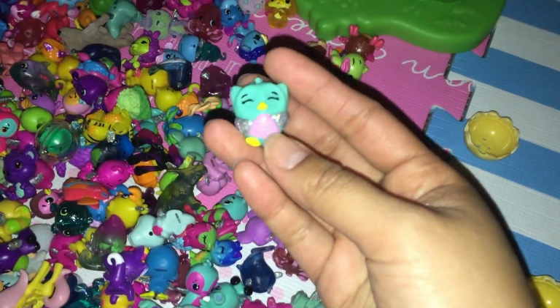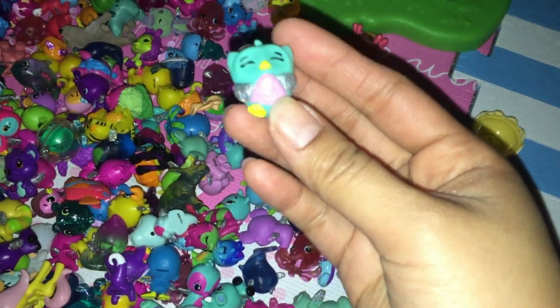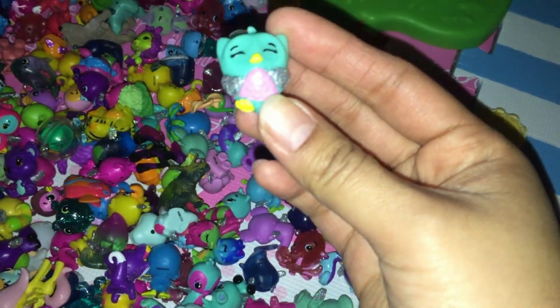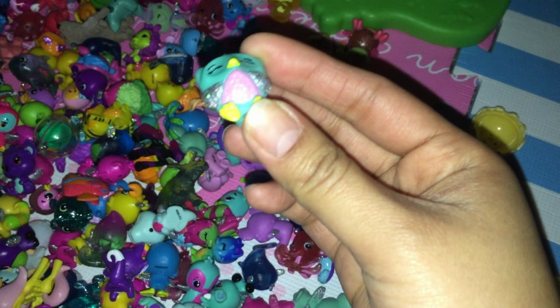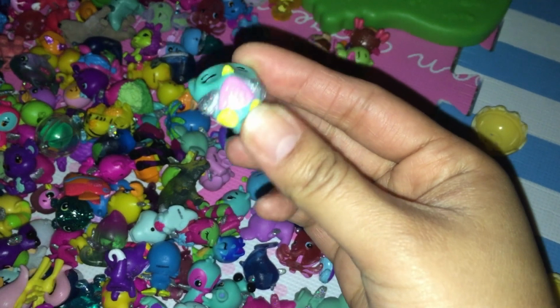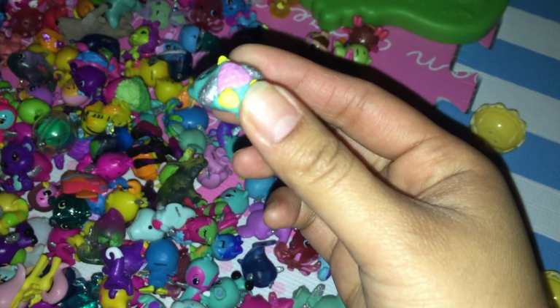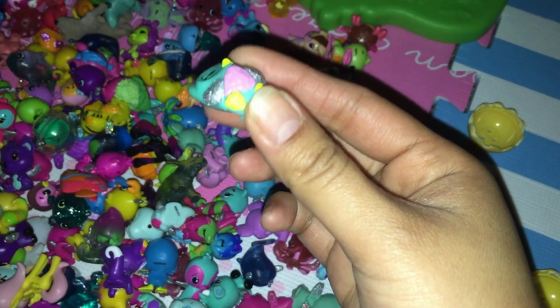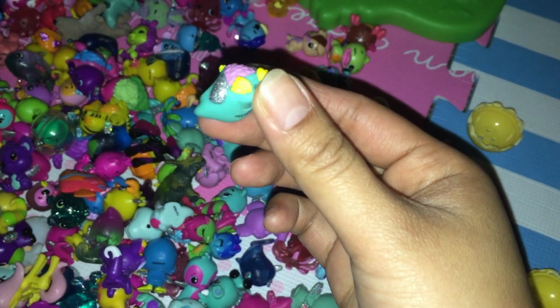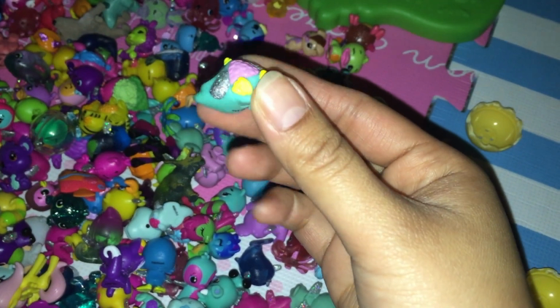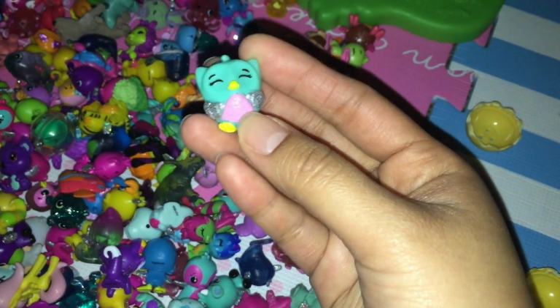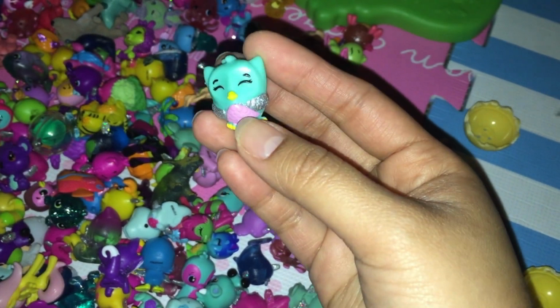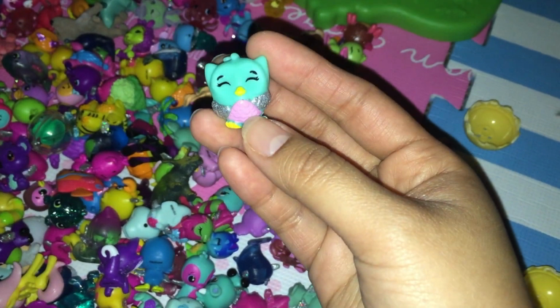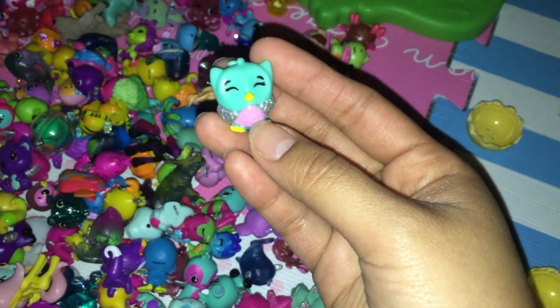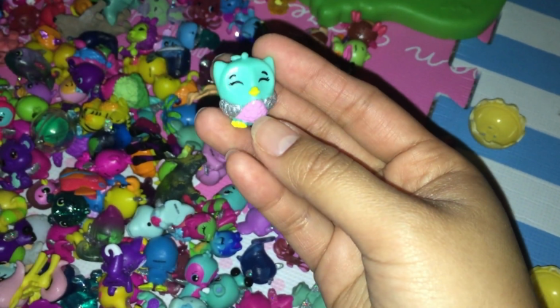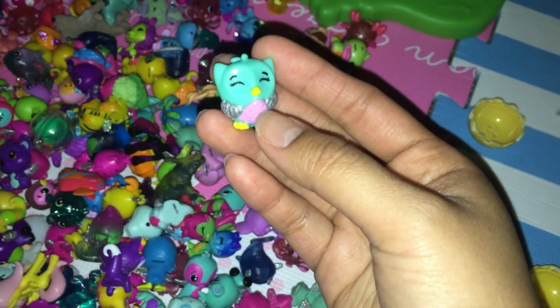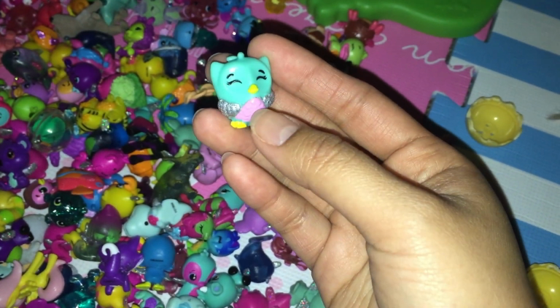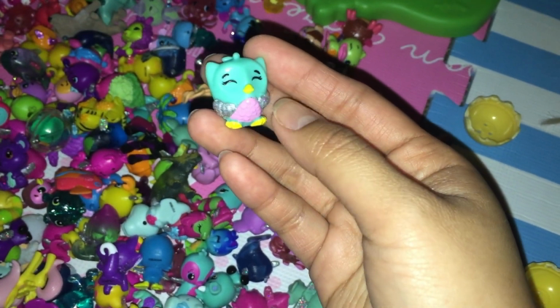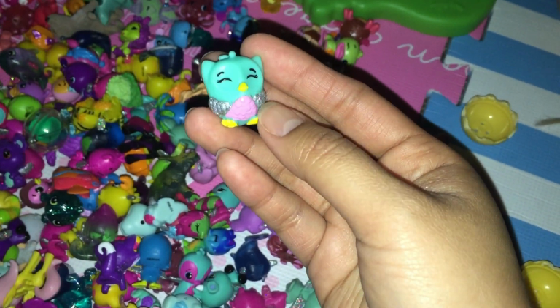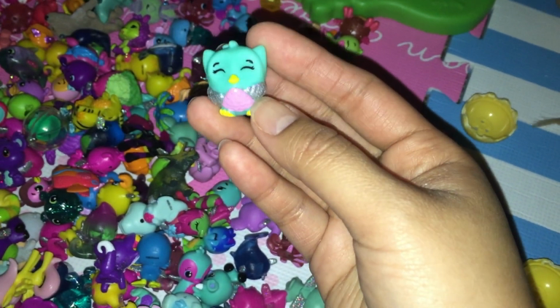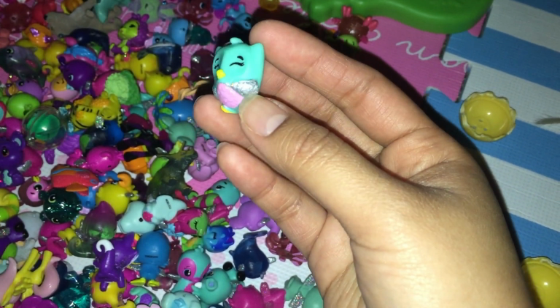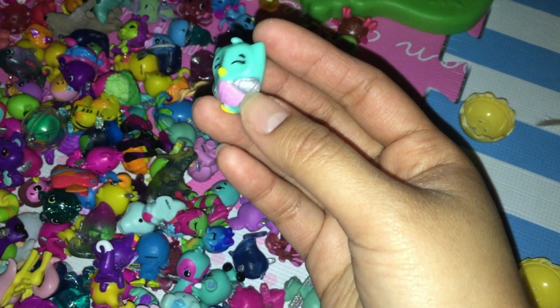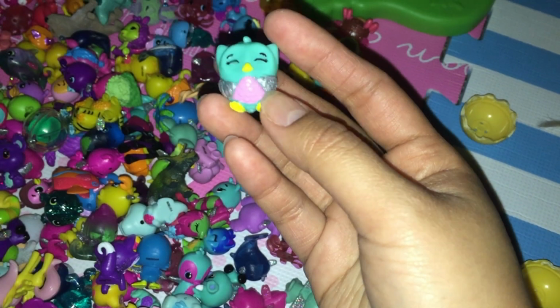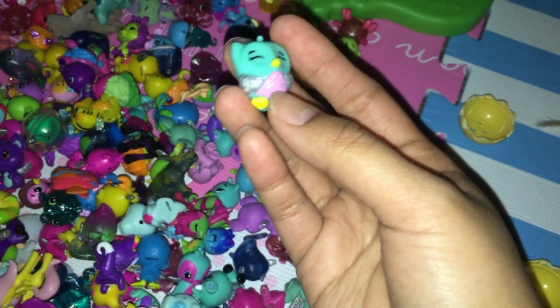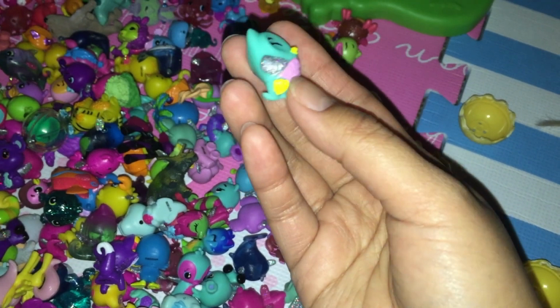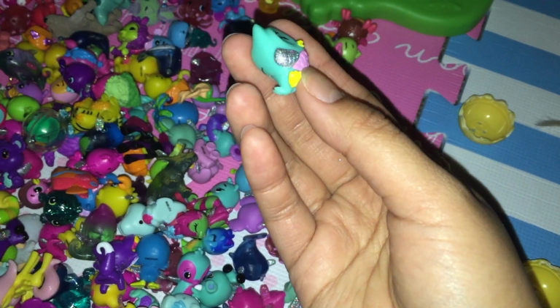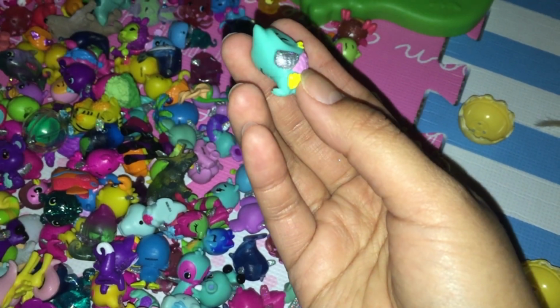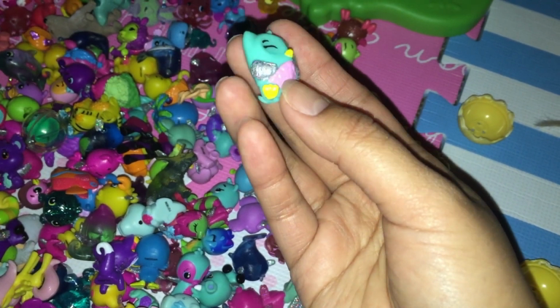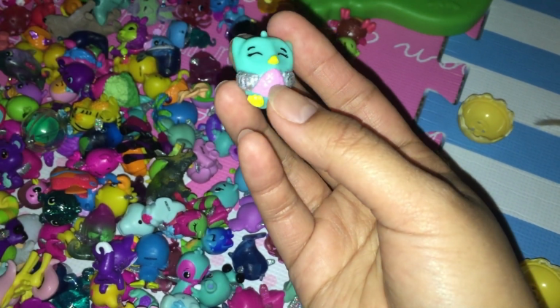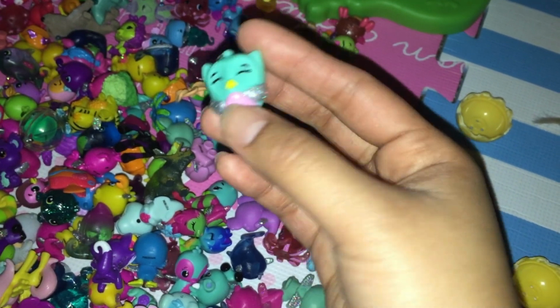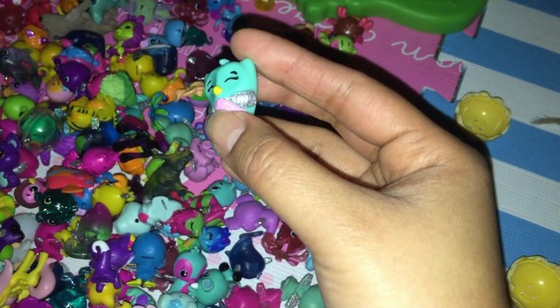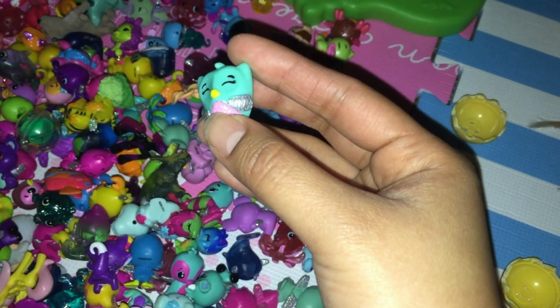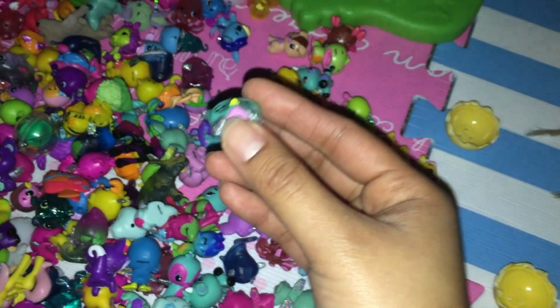This is an owl. It's blue, and it has gray, silver, sparkly wings and white forehead.